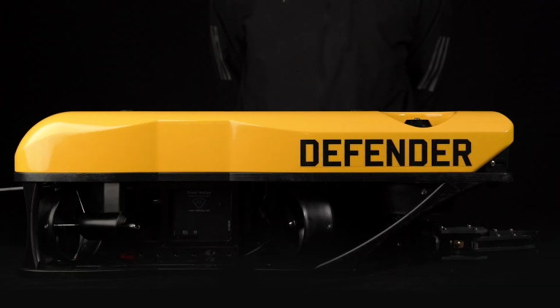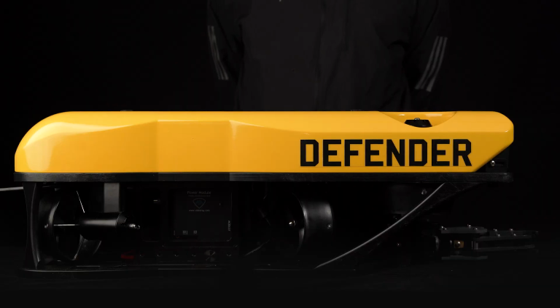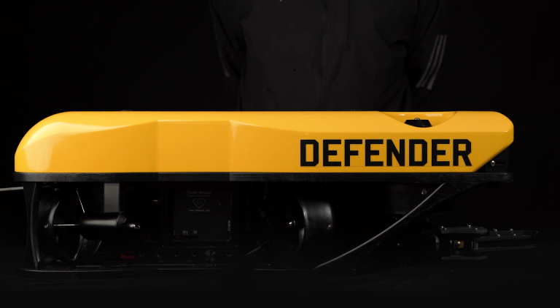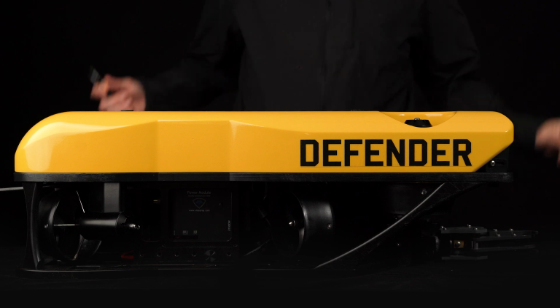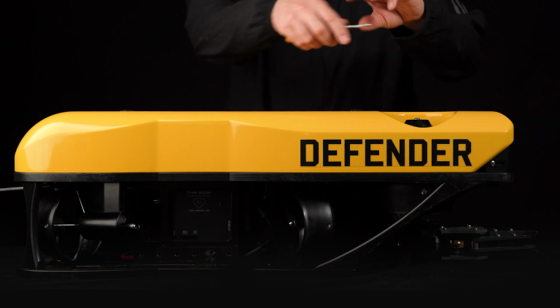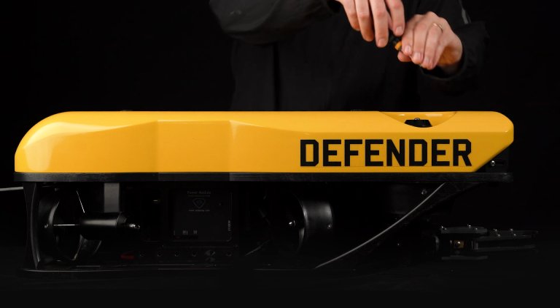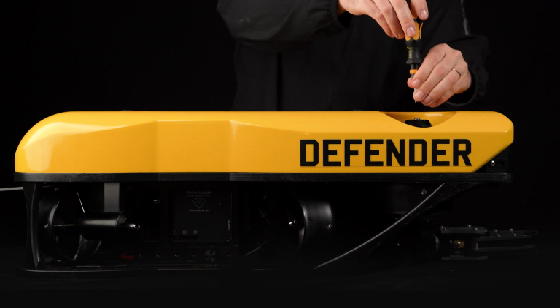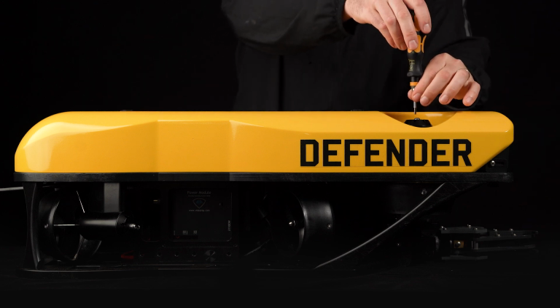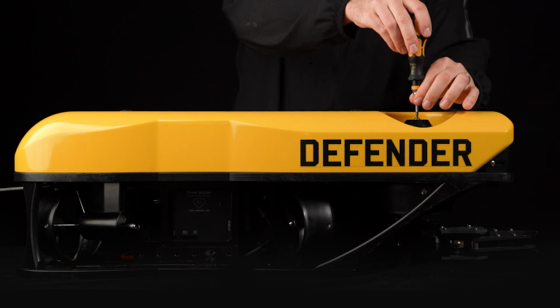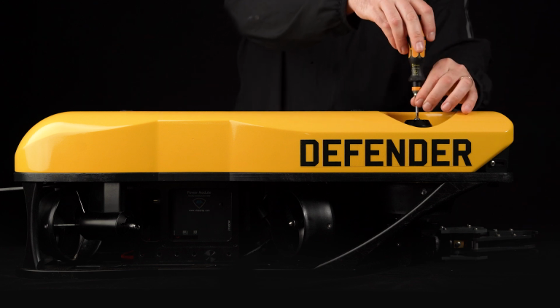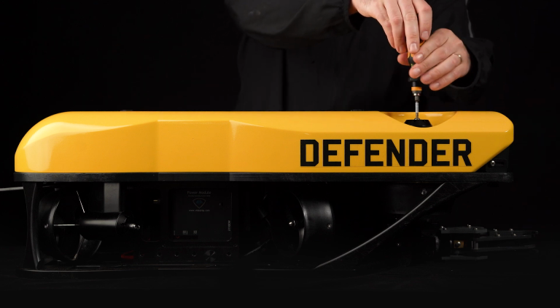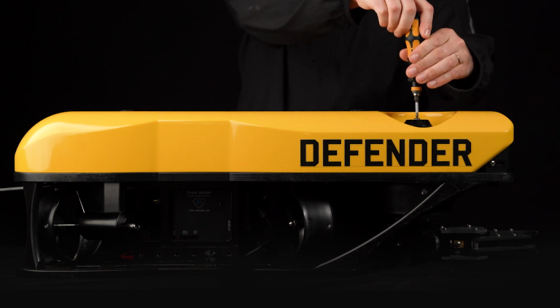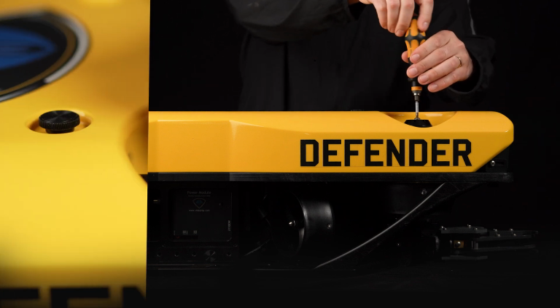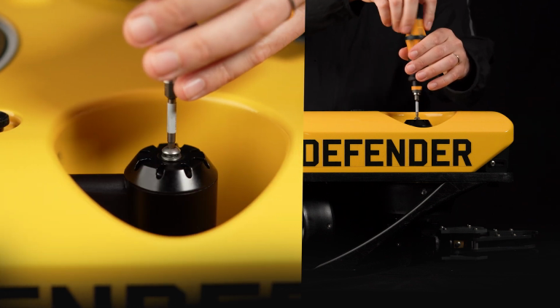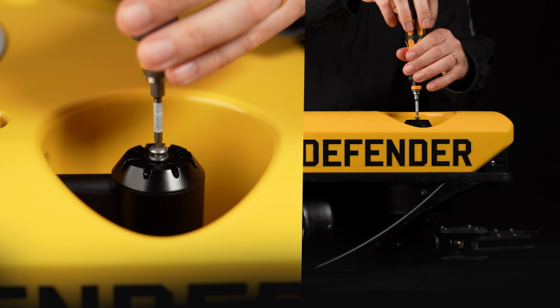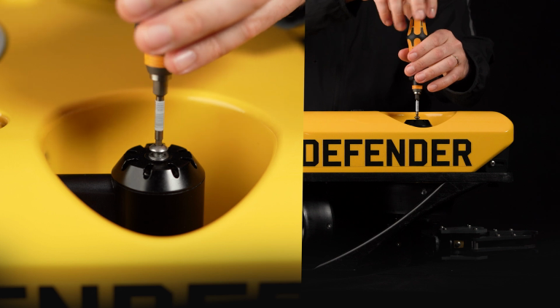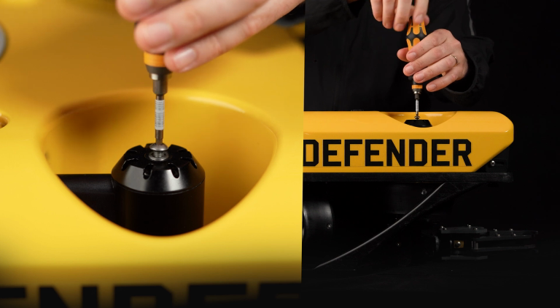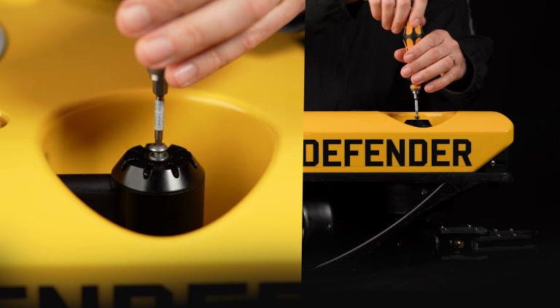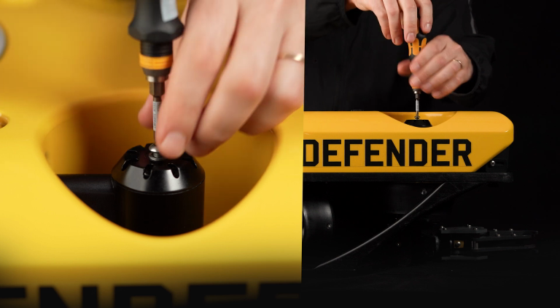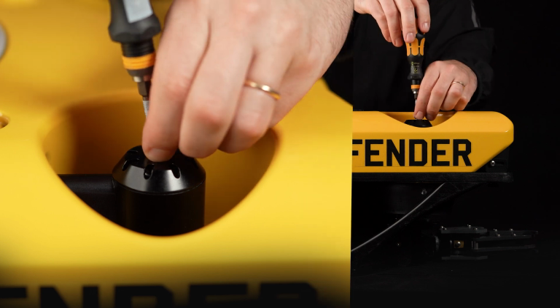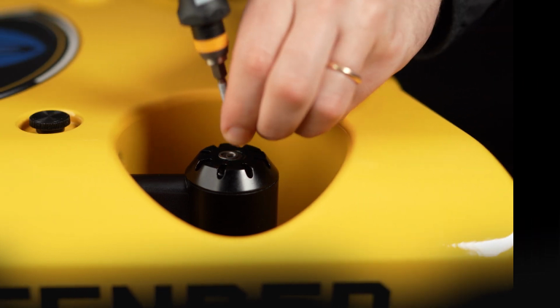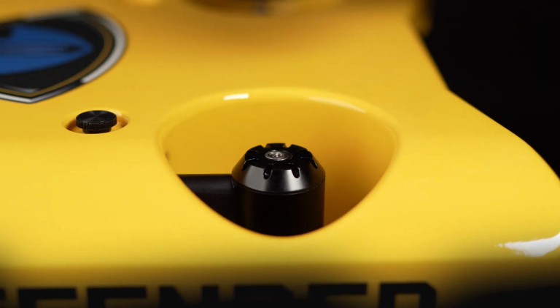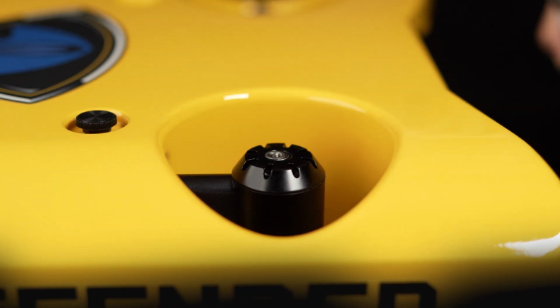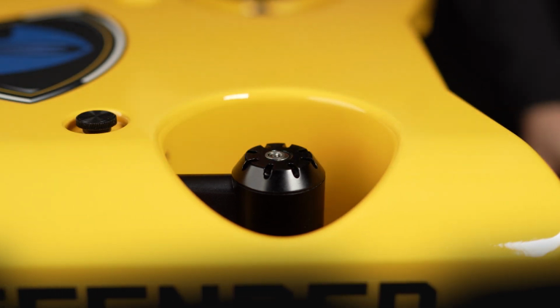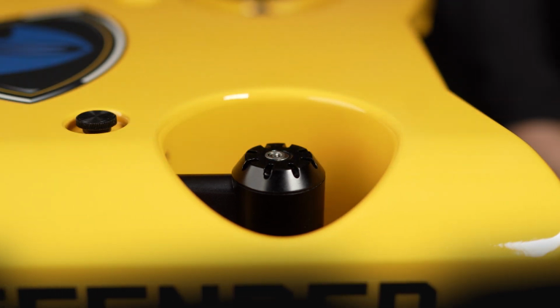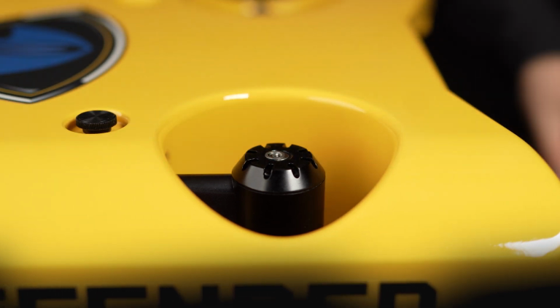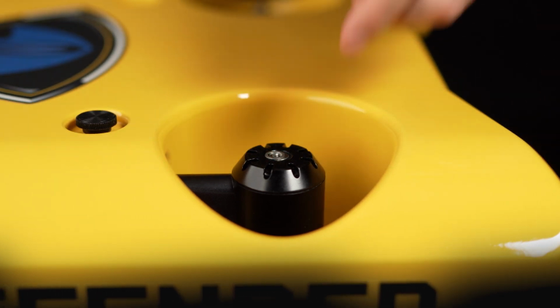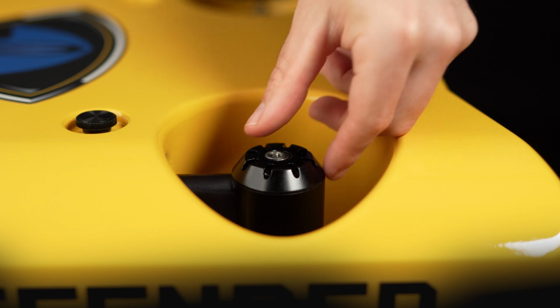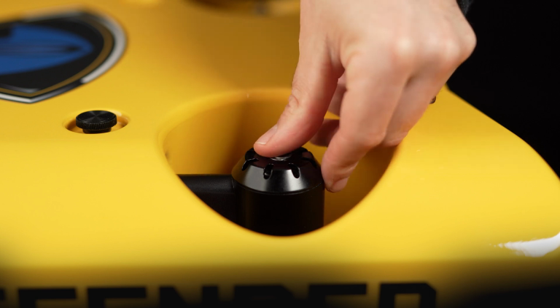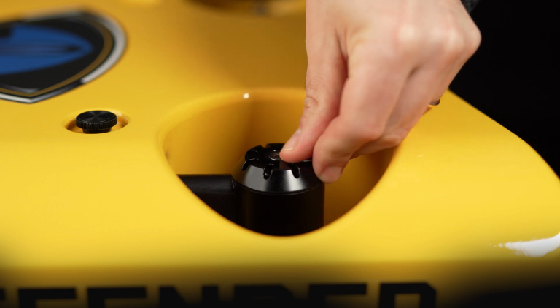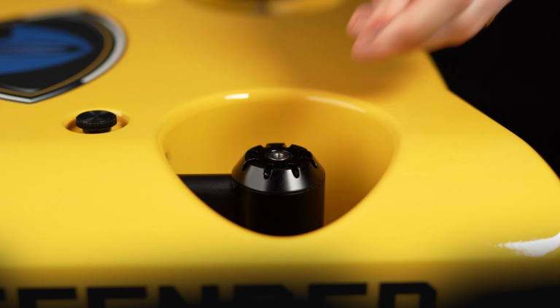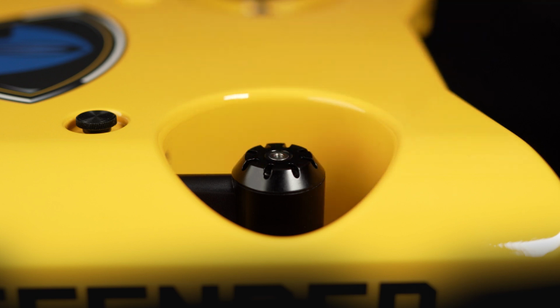To refill the oil, simply remove the screw on the telltale by using the interchangeable screwdriver with the 3mm hex bit. Be careful not to misplace the washer and o-ring that's inside.